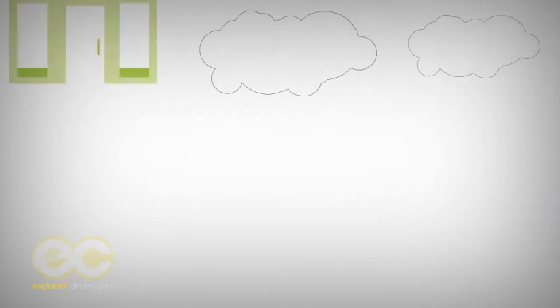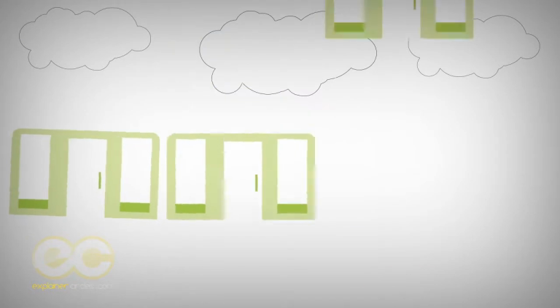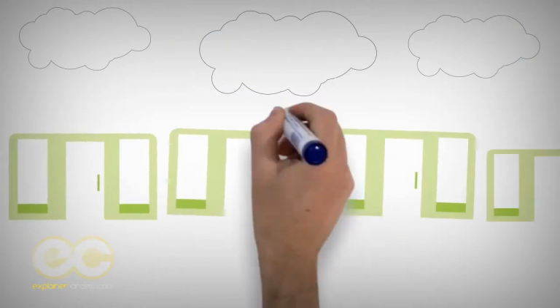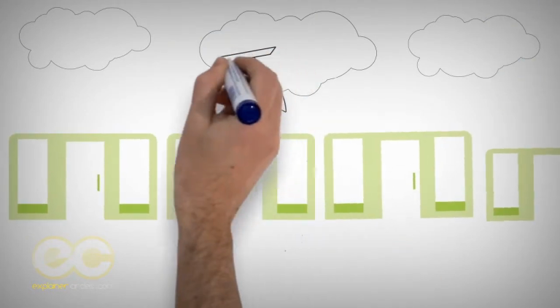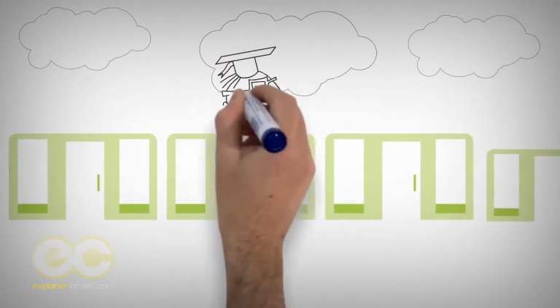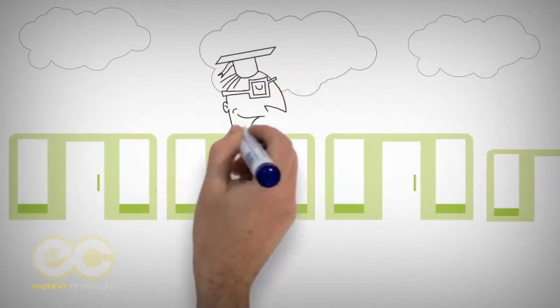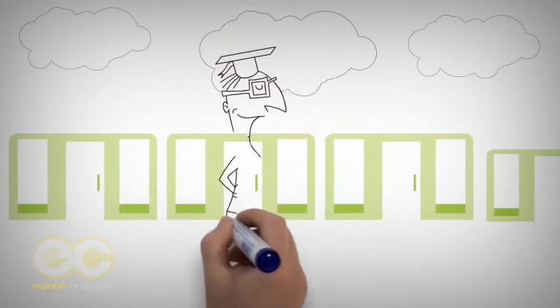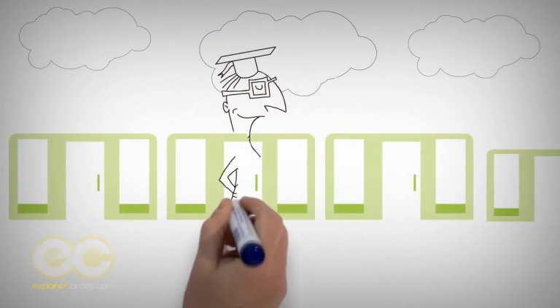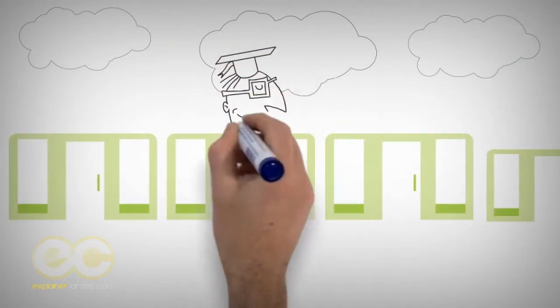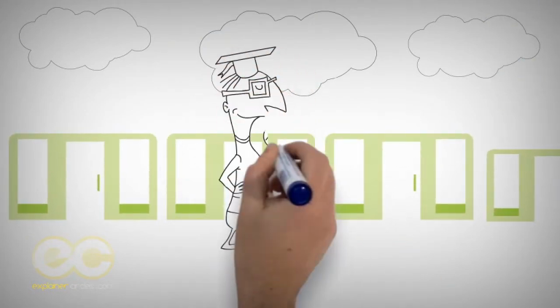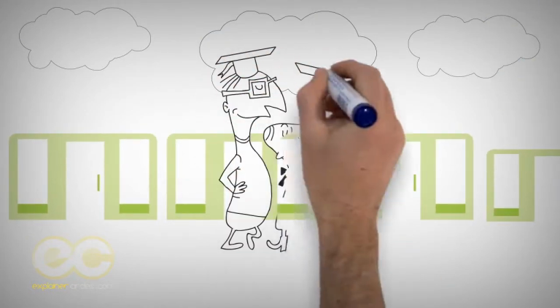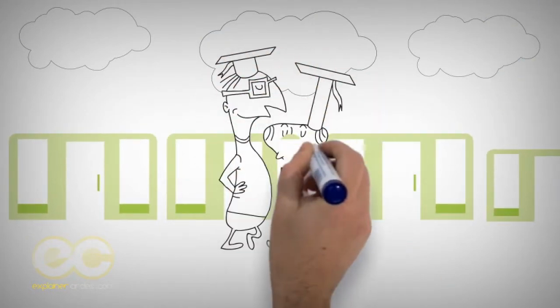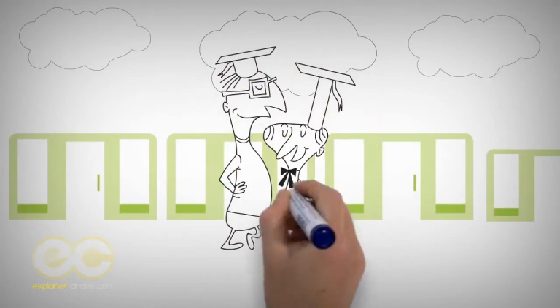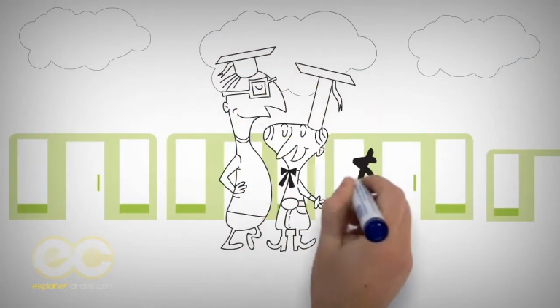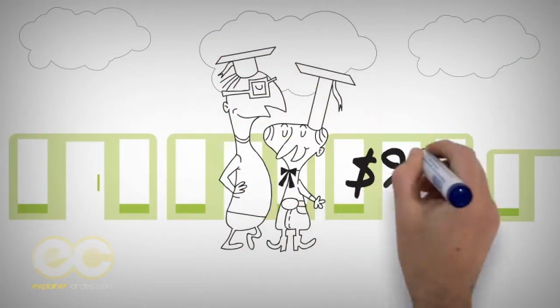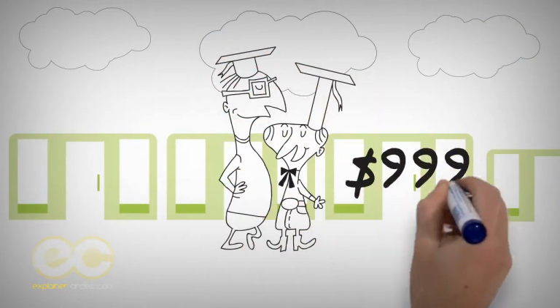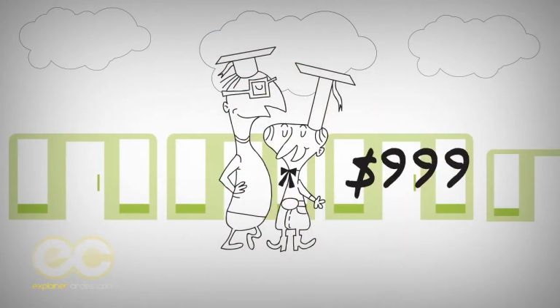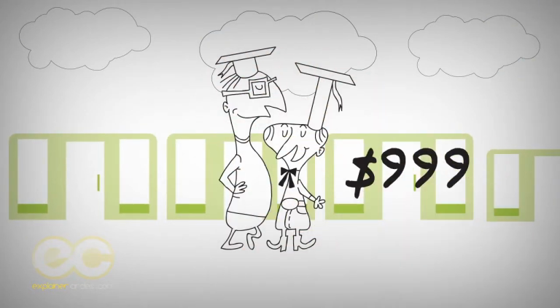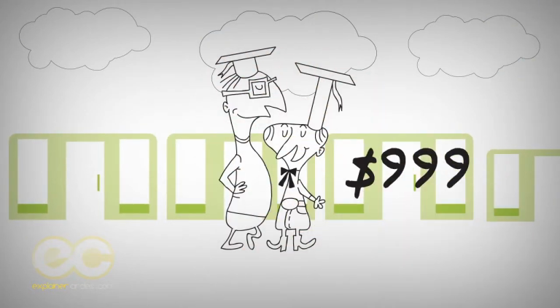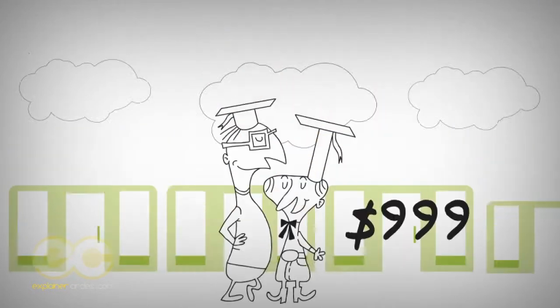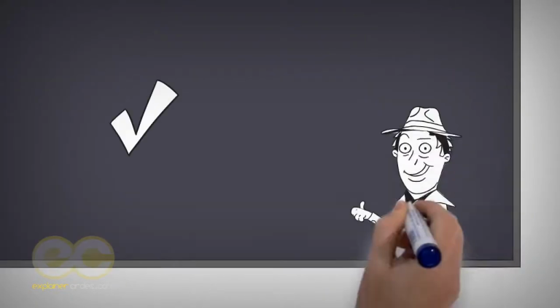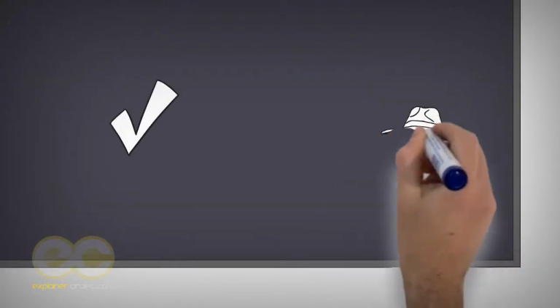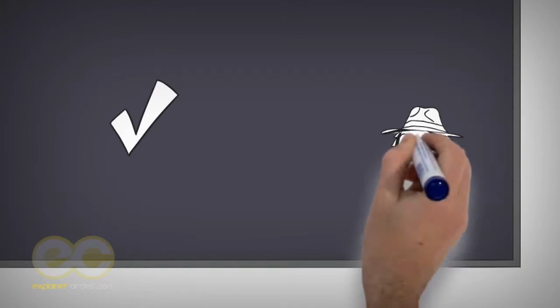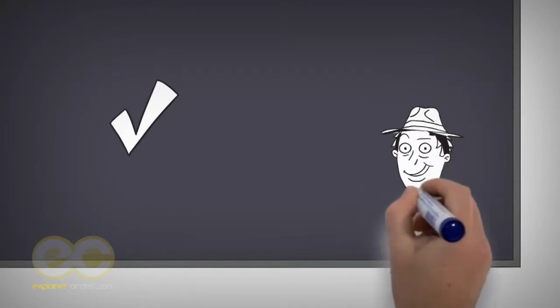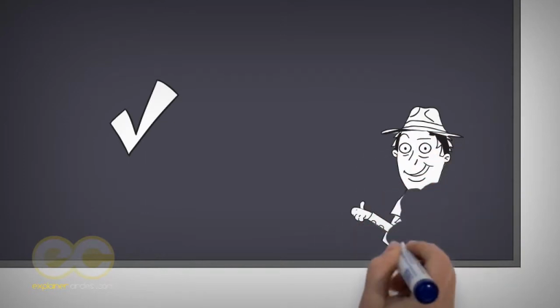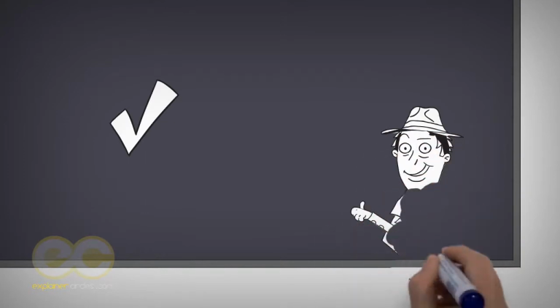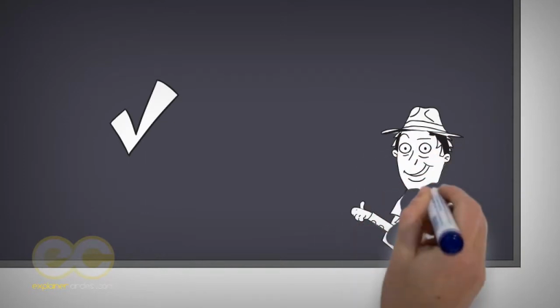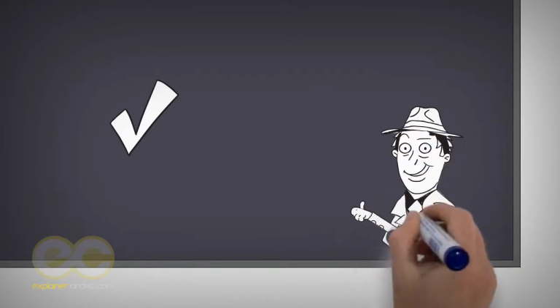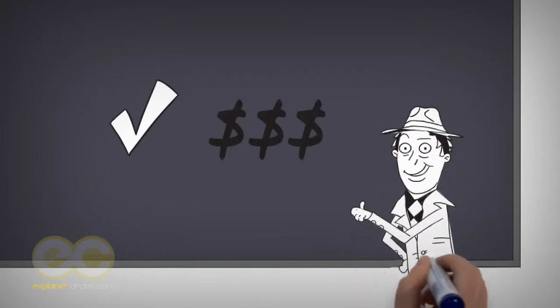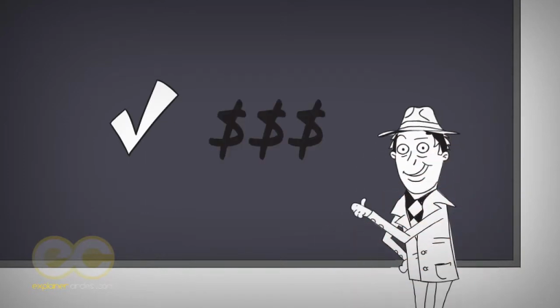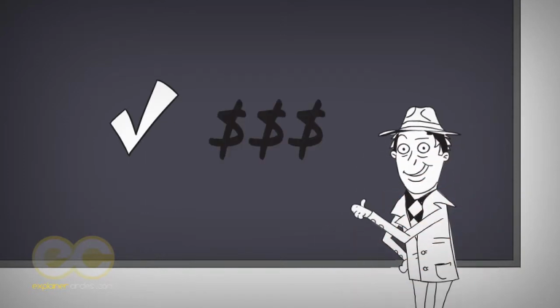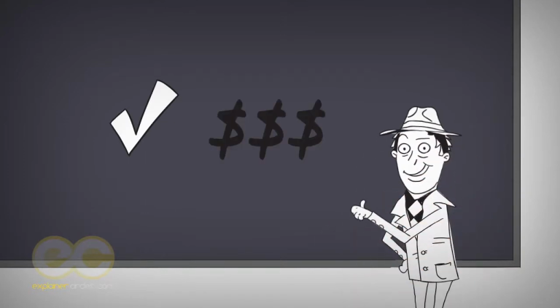Our enrollment workshop classes start at $999 a person. Once you get your short sale approved, it's time to make money.